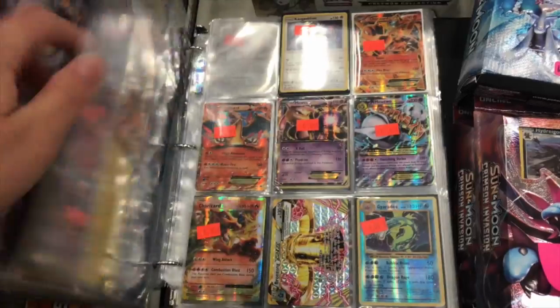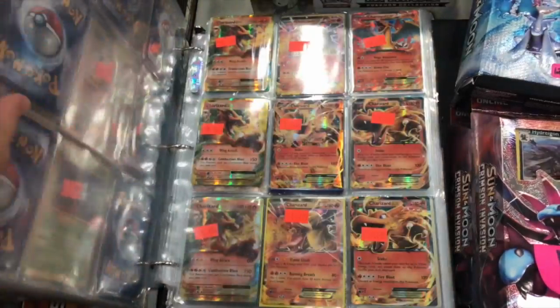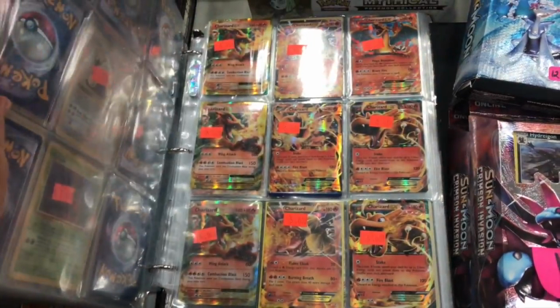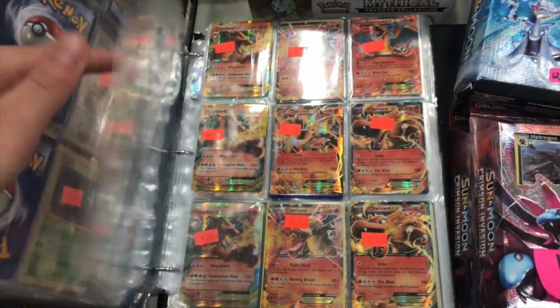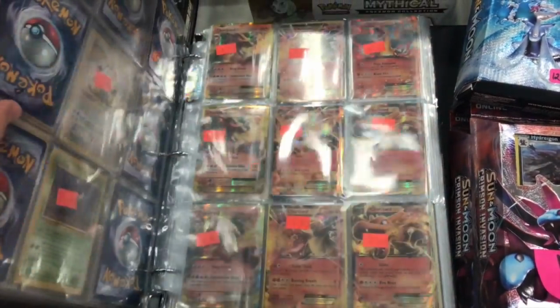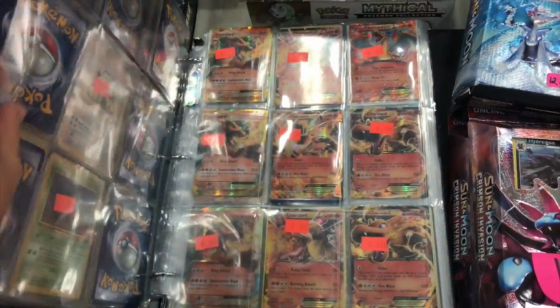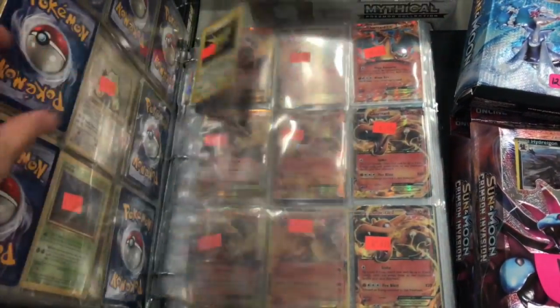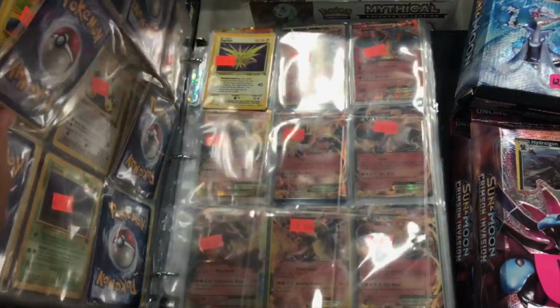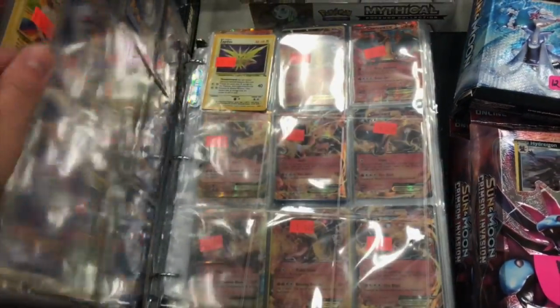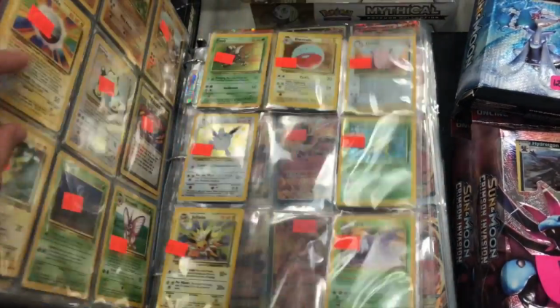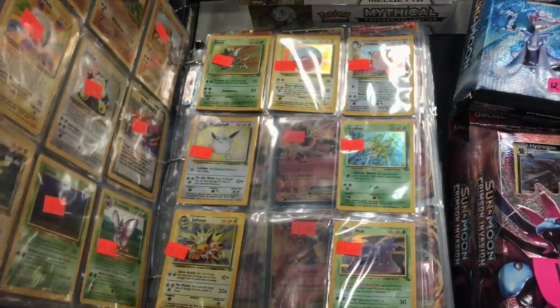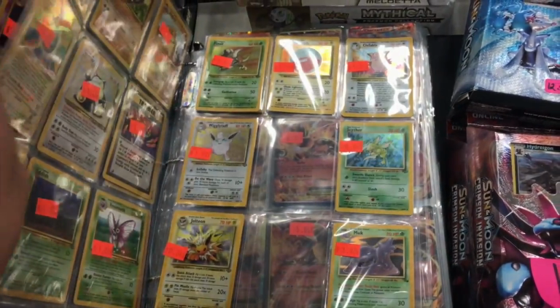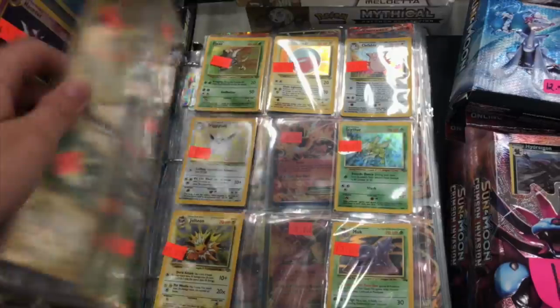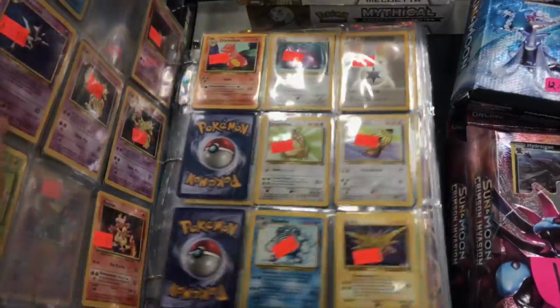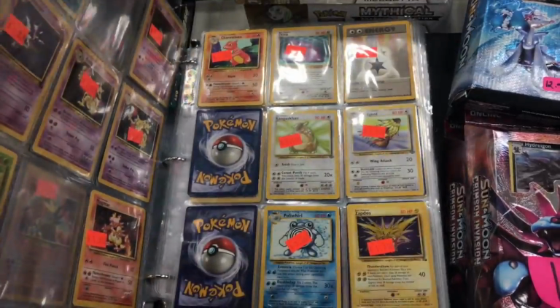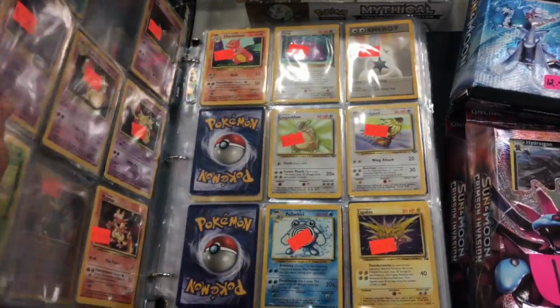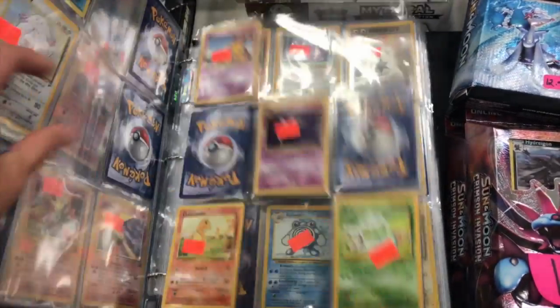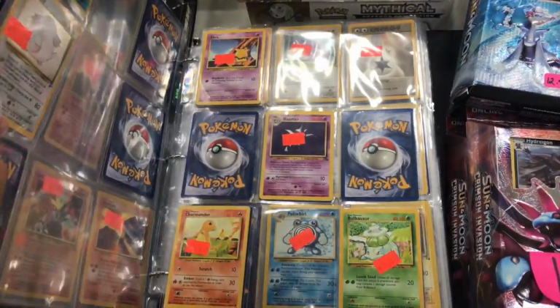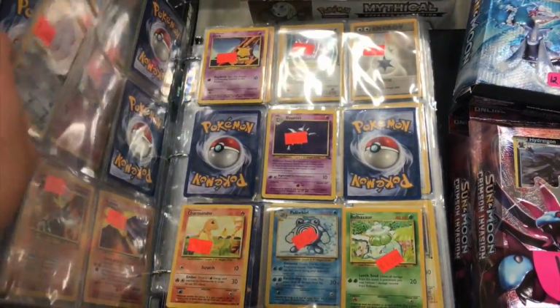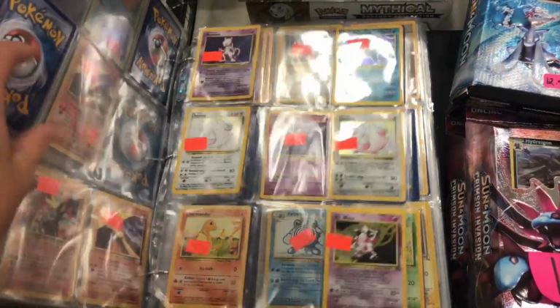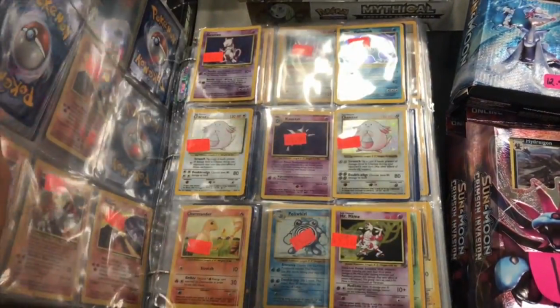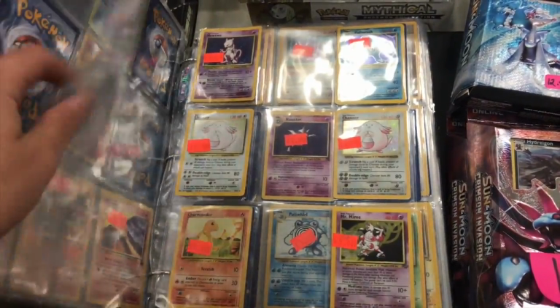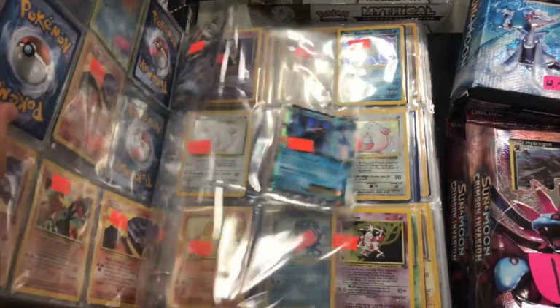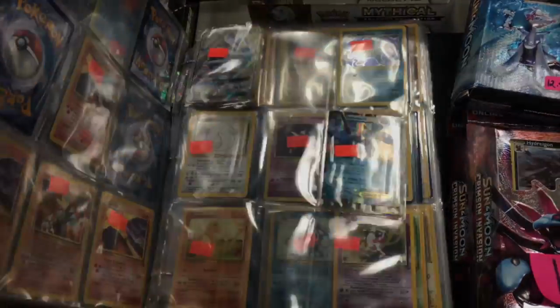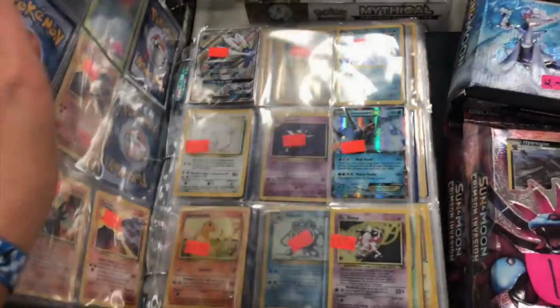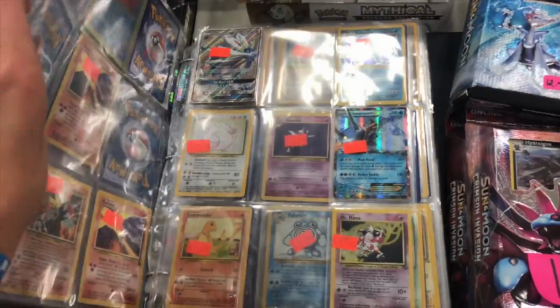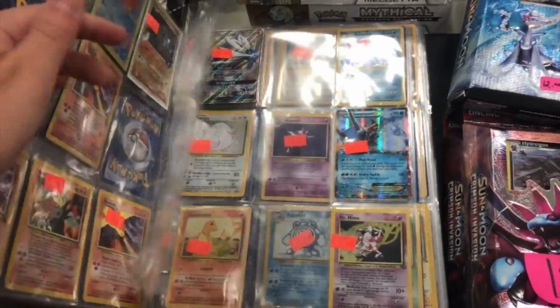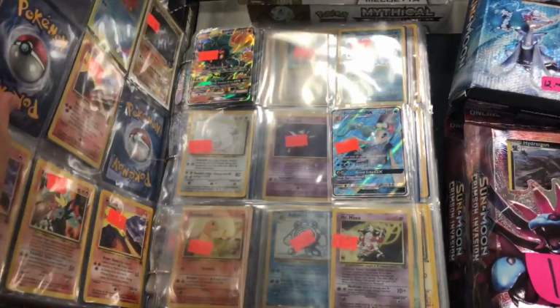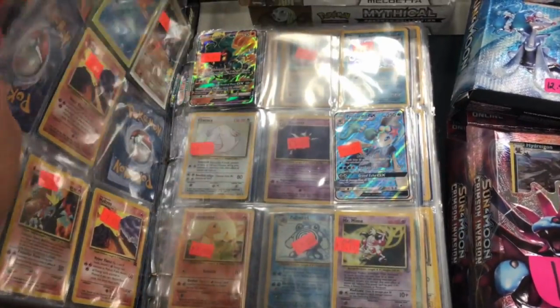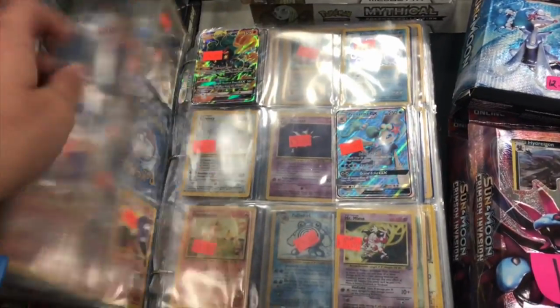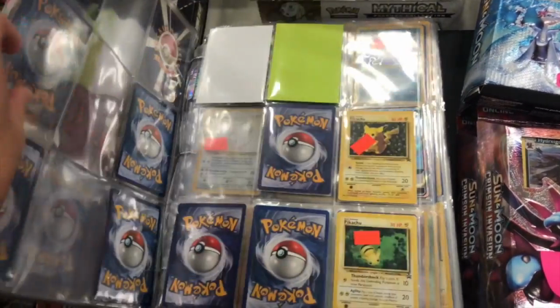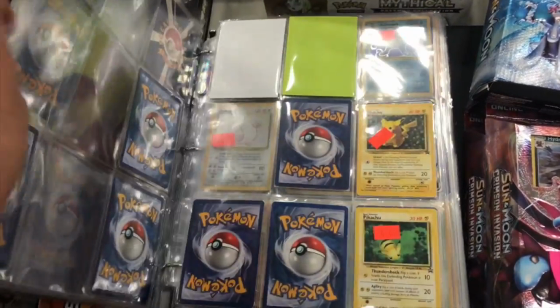The prices — I guess they're okay, they're a little bit high but that's fine. Anyways, as you can see here we are in the older card section. They have some older holos, and then back to EXs, GXs, and full arts.